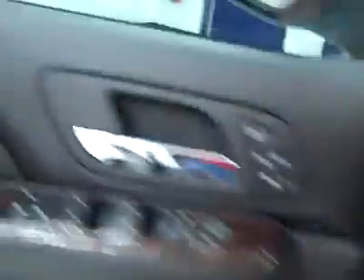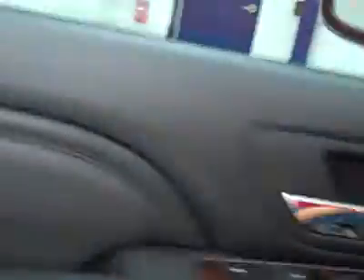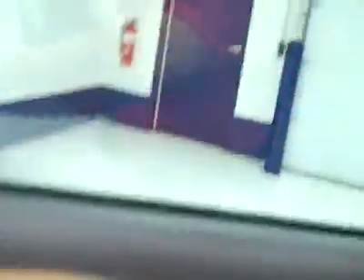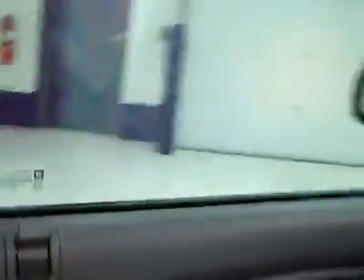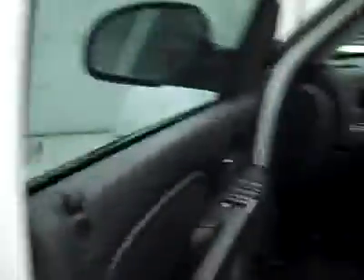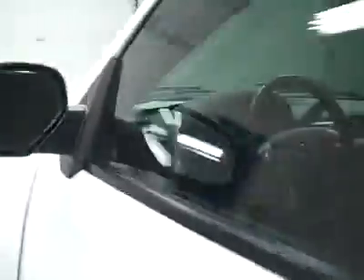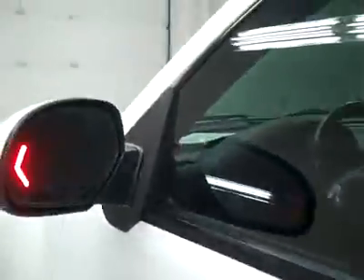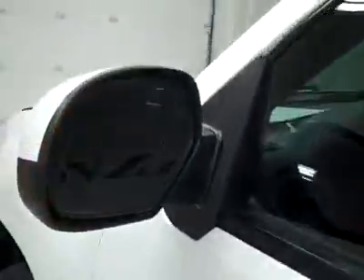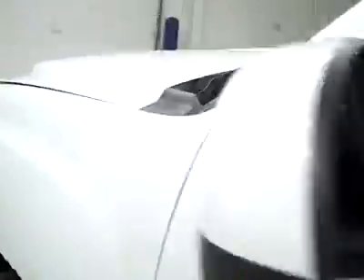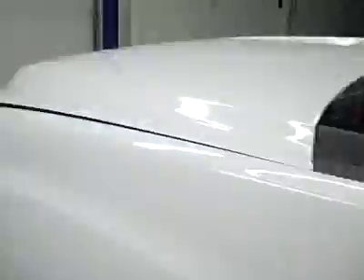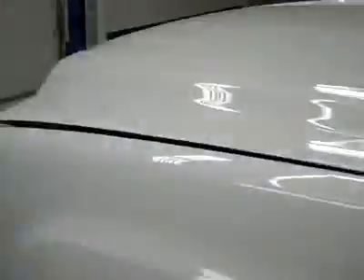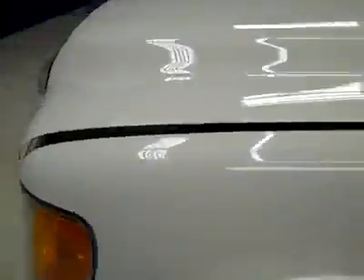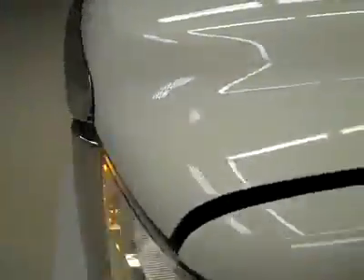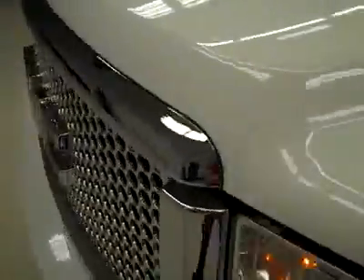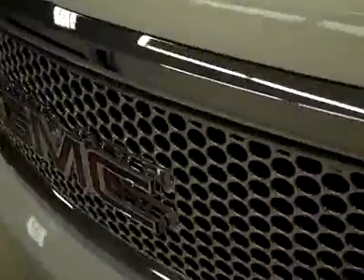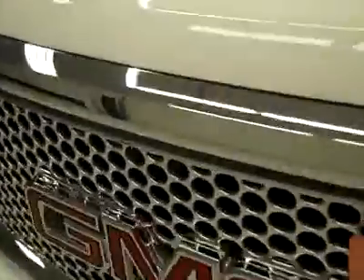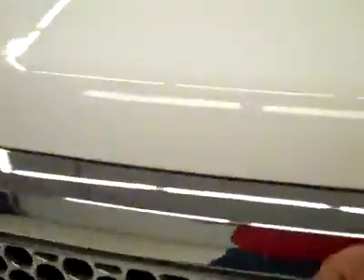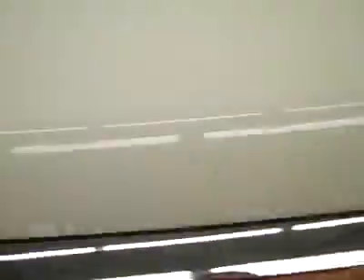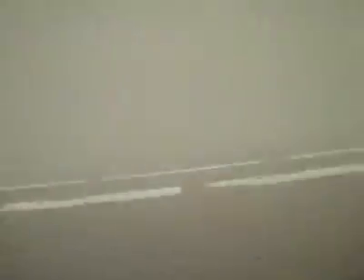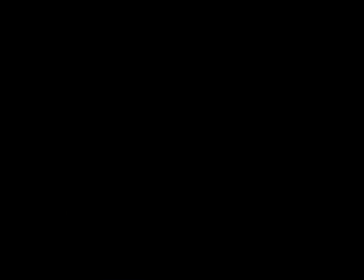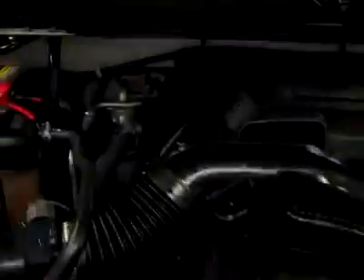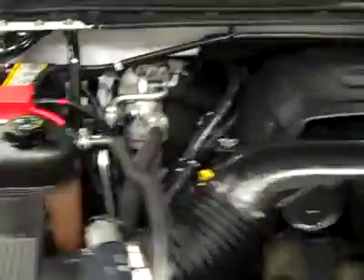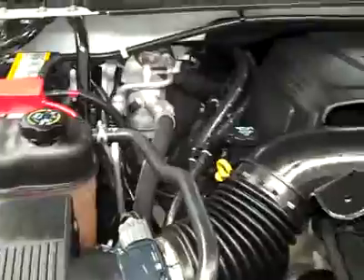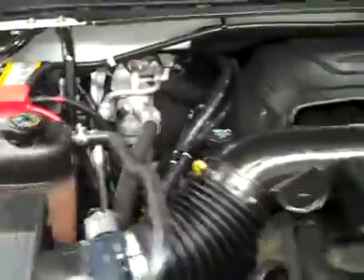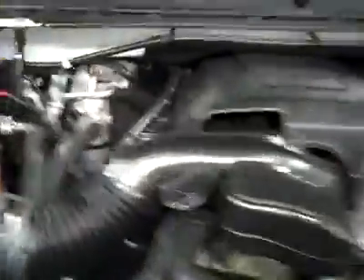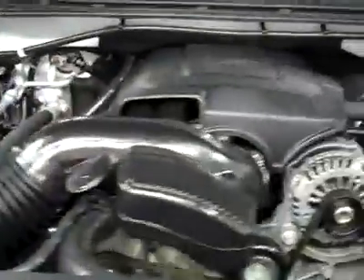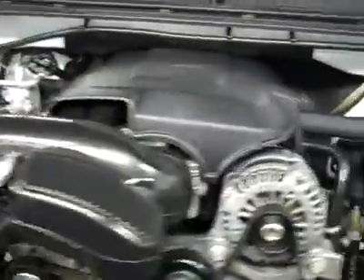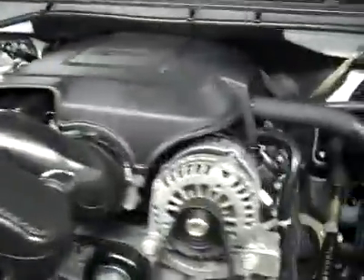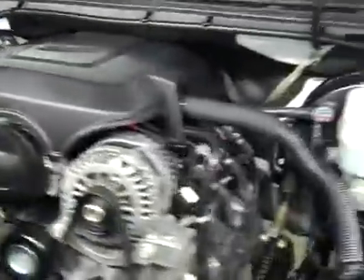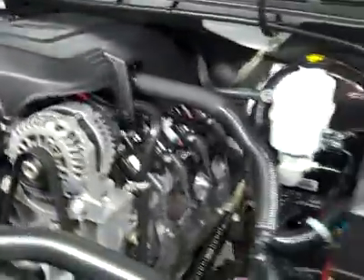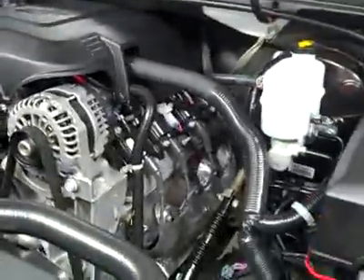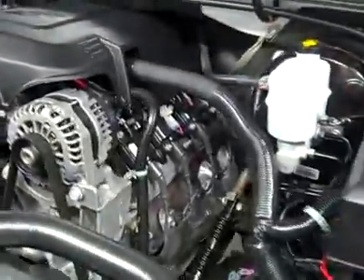Interior looks great. Let's take a look under the hood. The rear view mirrors are signal mirrors. And as you can hear, it's running very smoothly — it's a nice, clean engine bay.